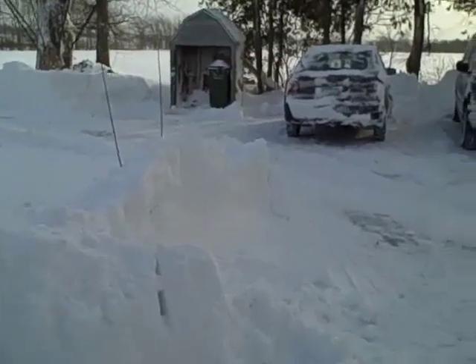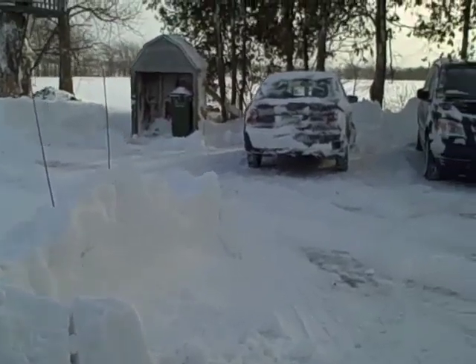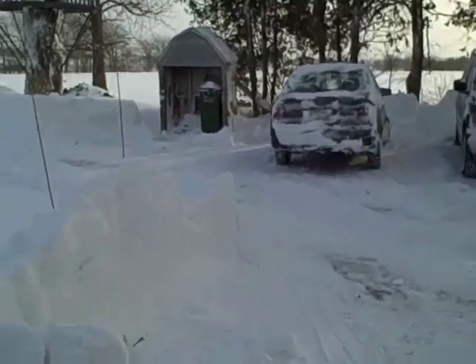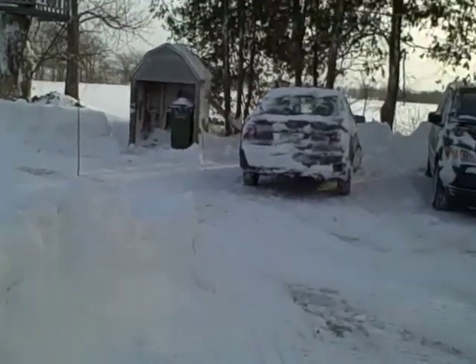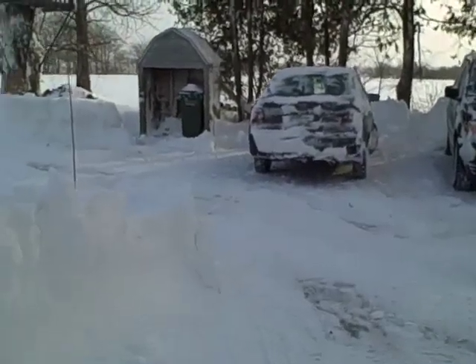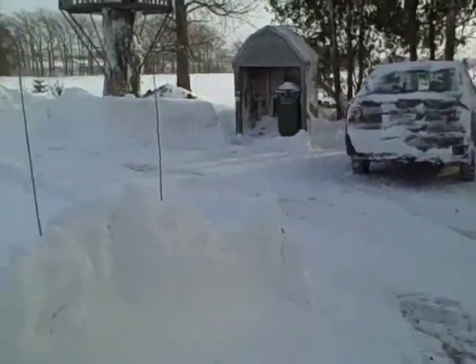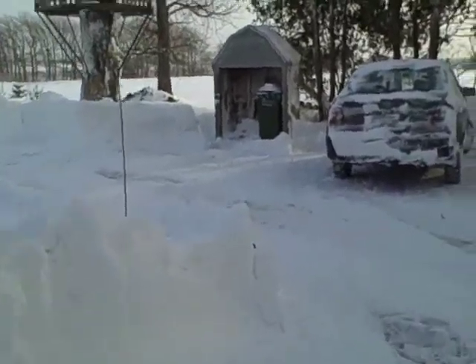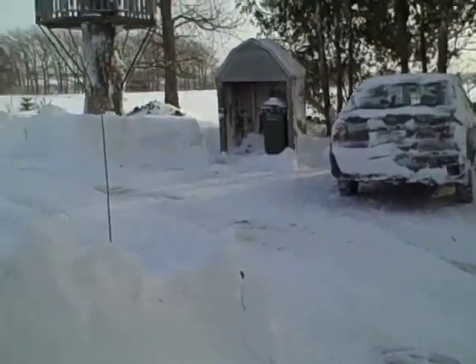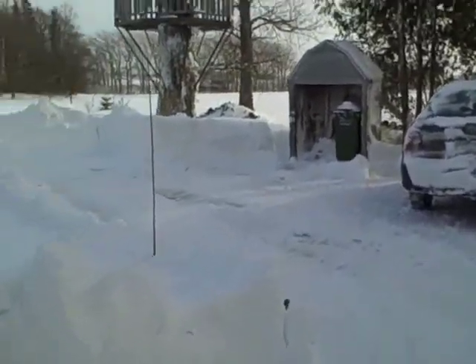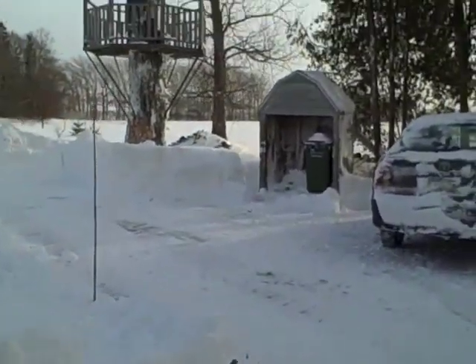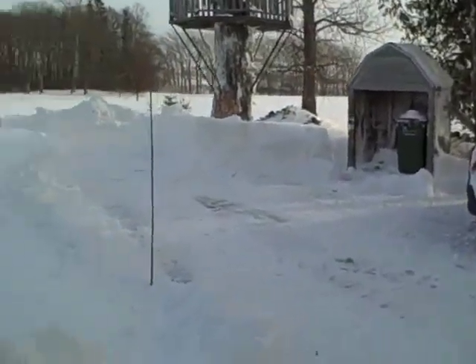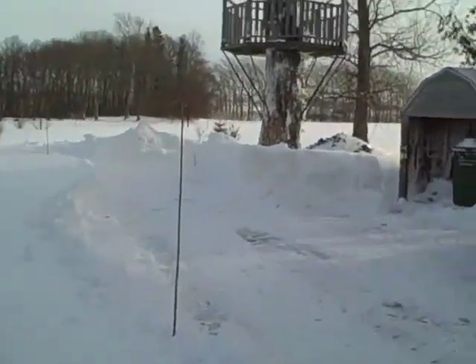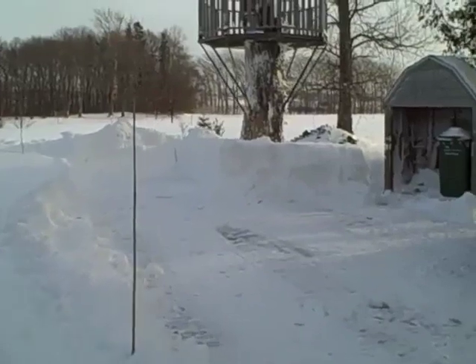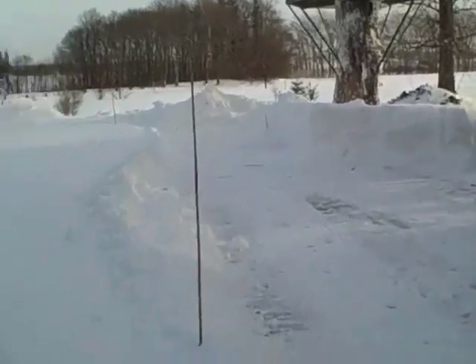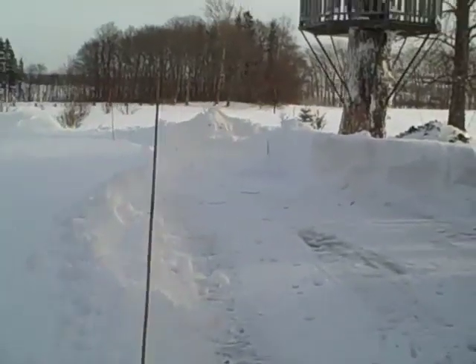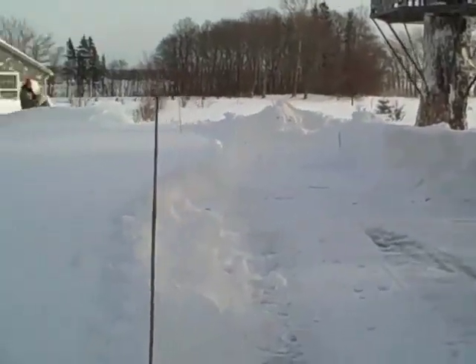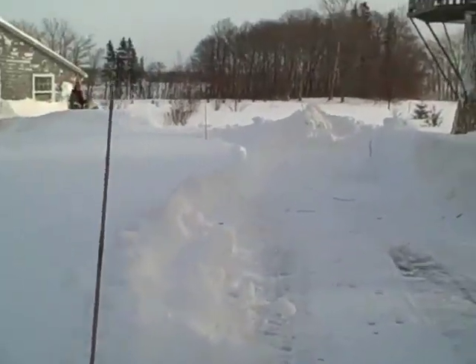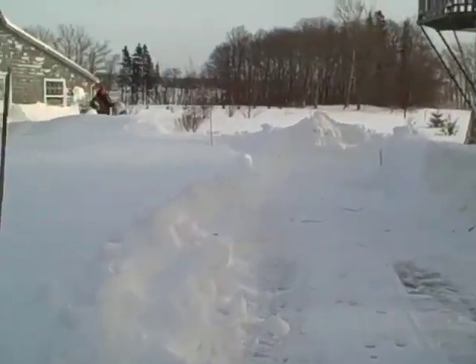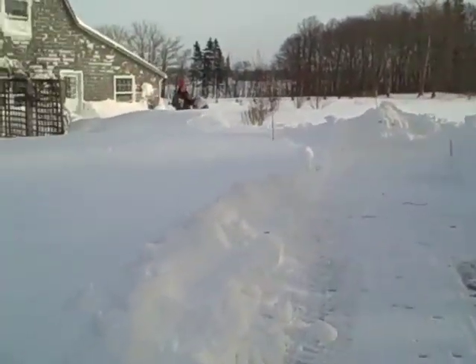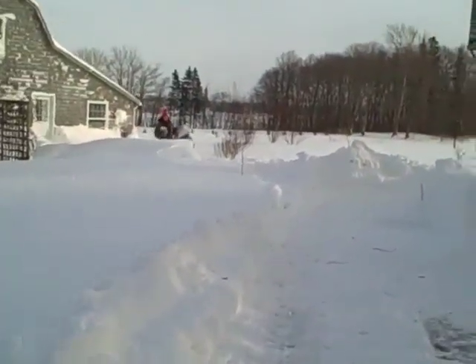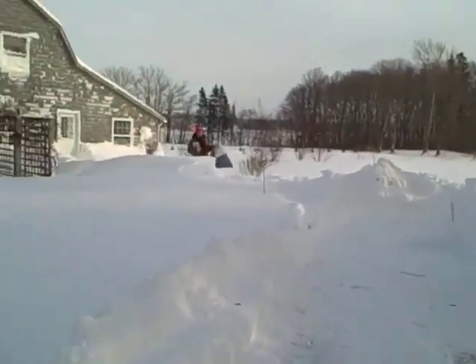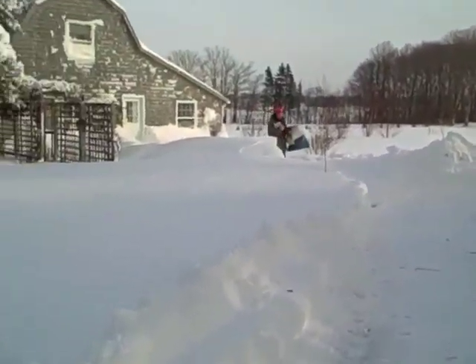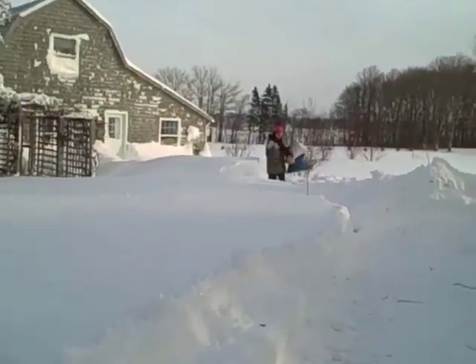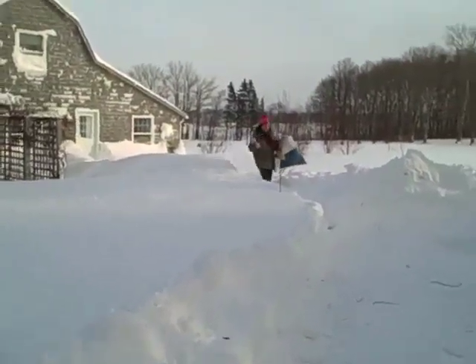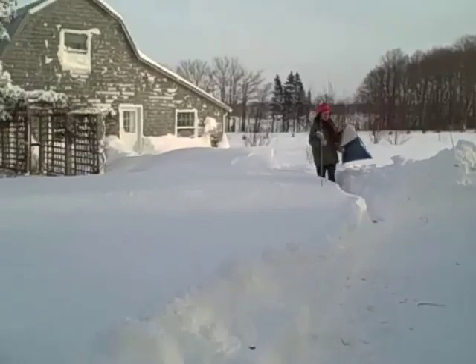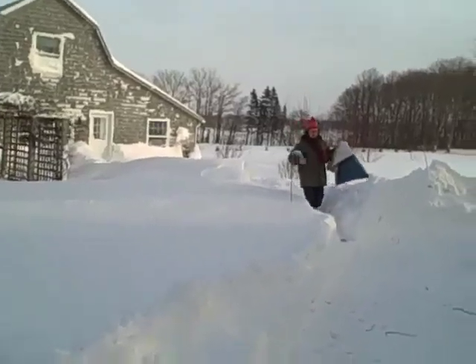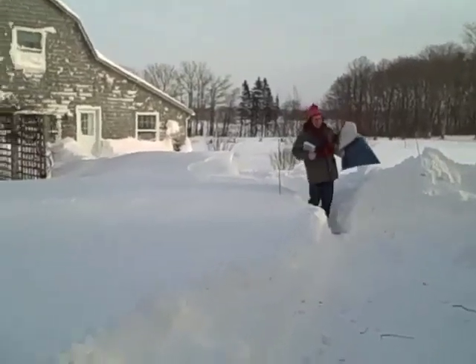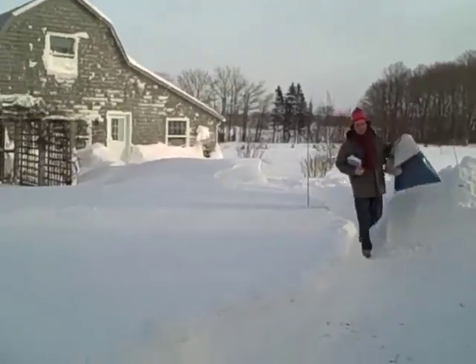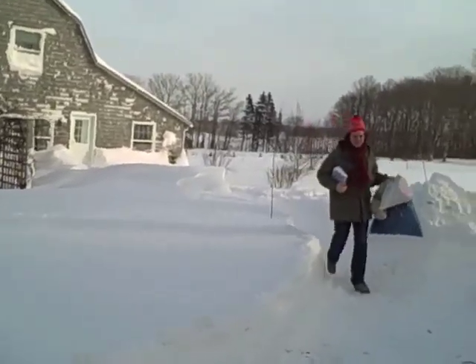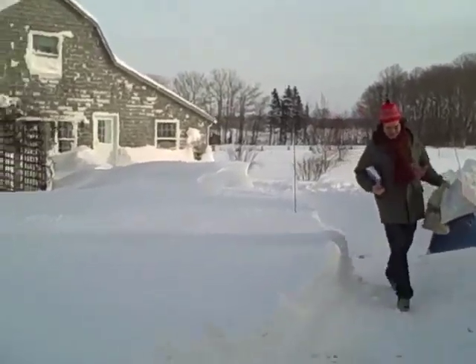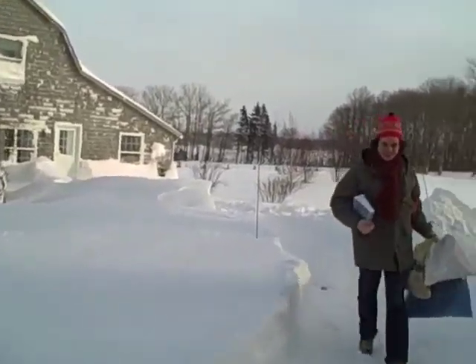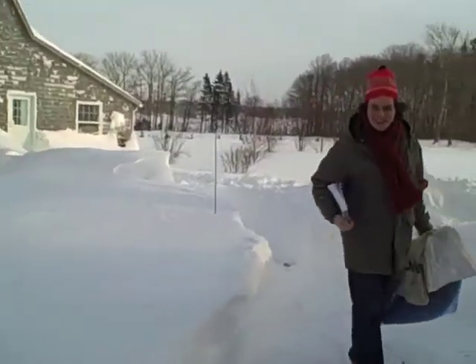I'm just going to go over the main roof — it's really slippery. Underneath the snow is a layer of ice. James is loading up and going back to Montreal today.